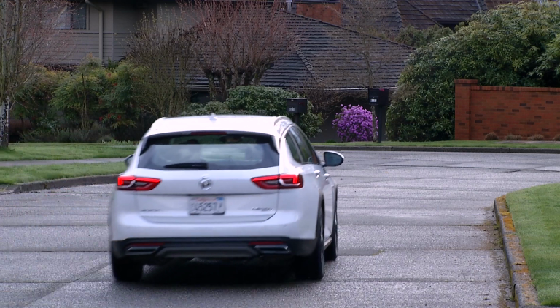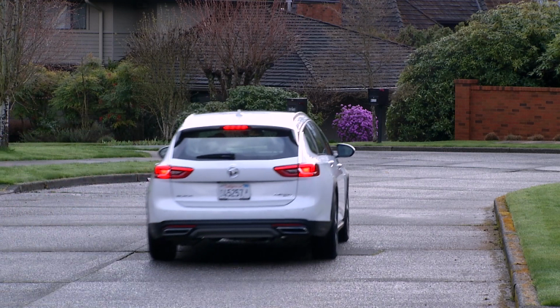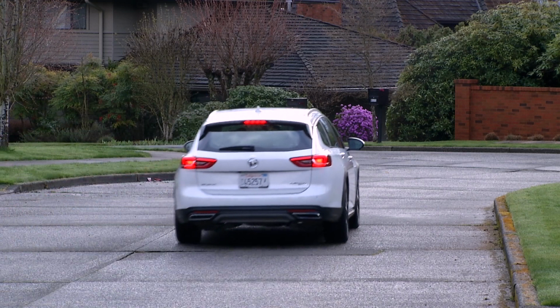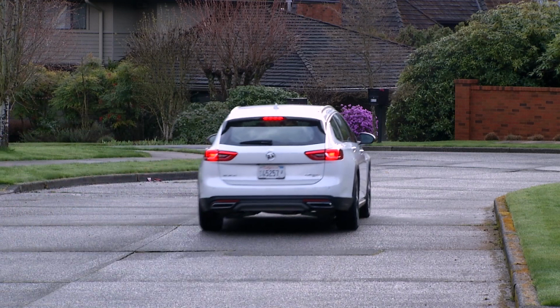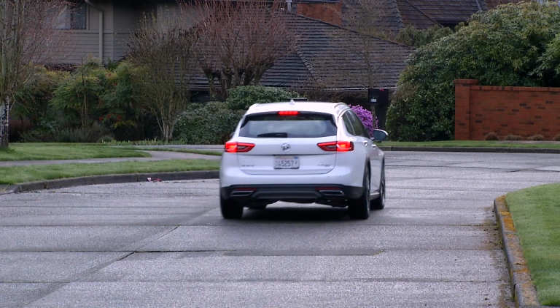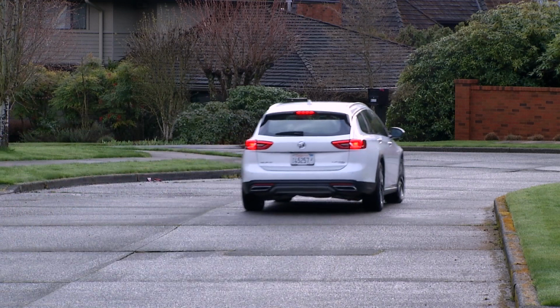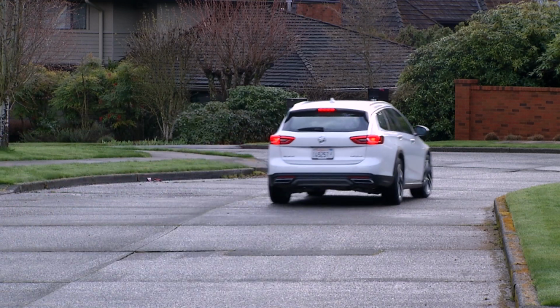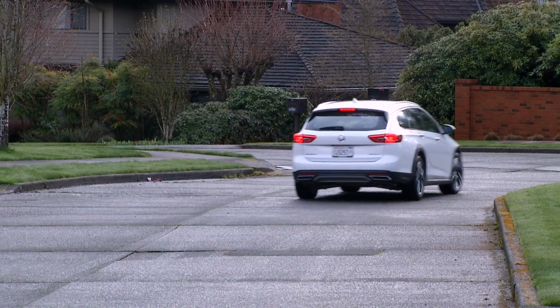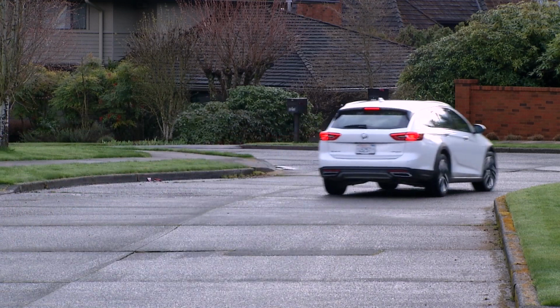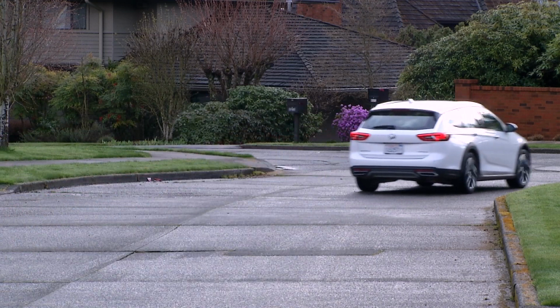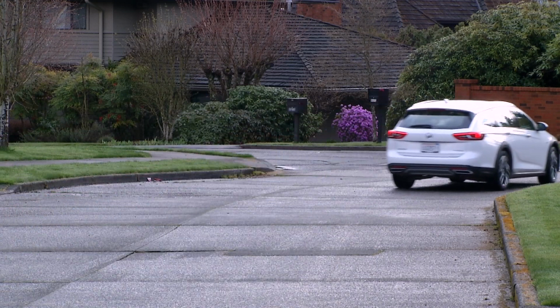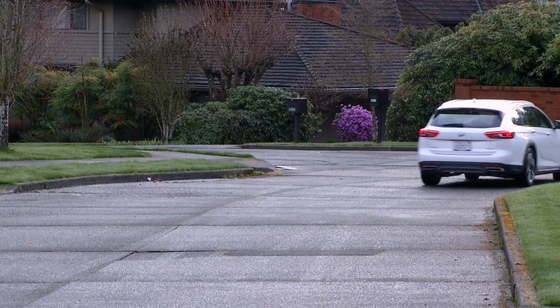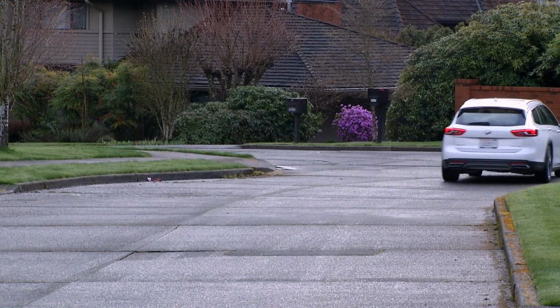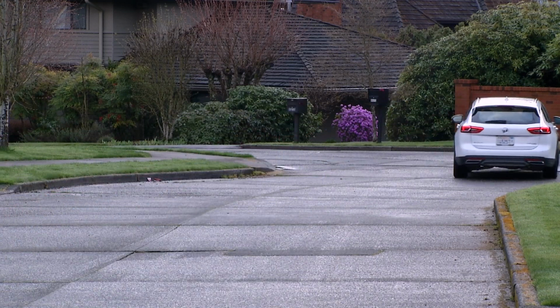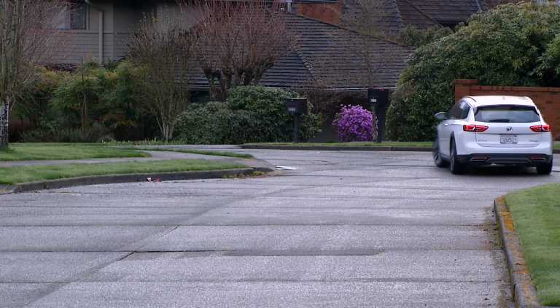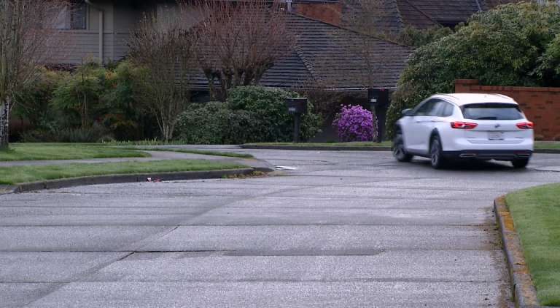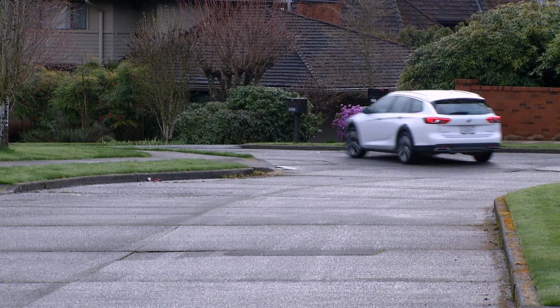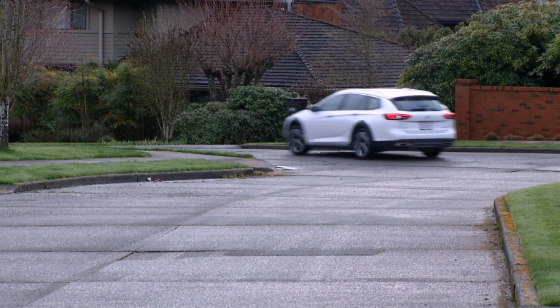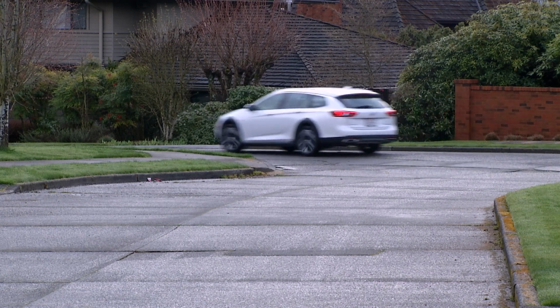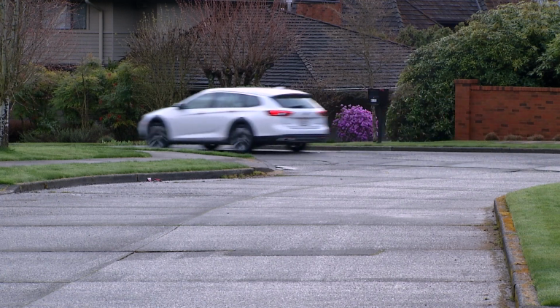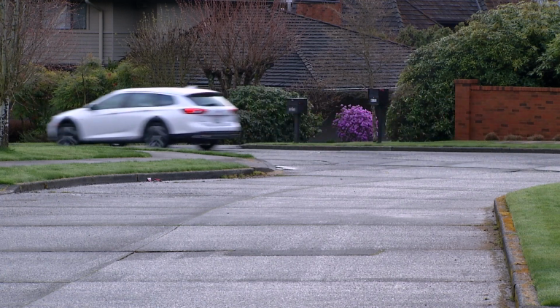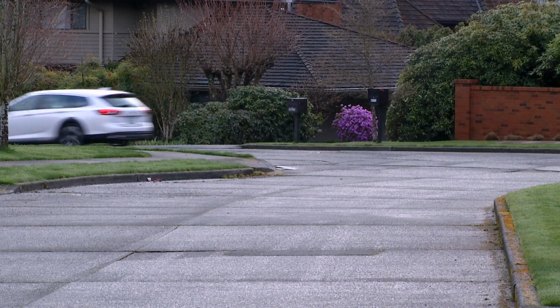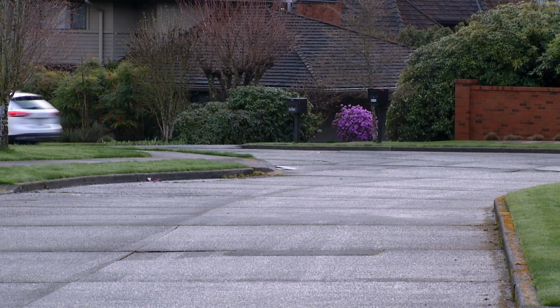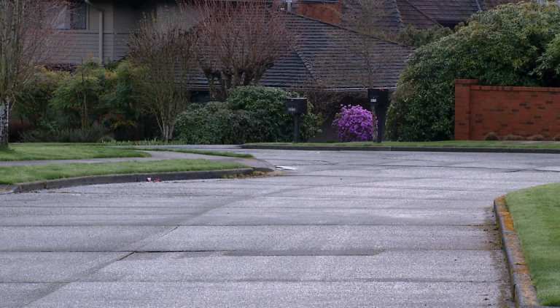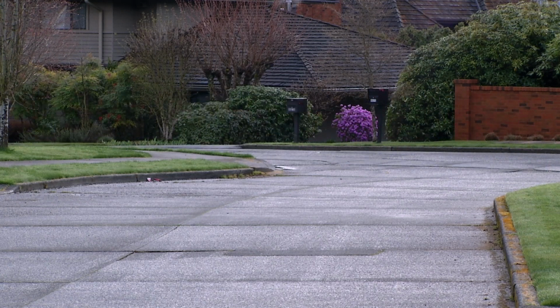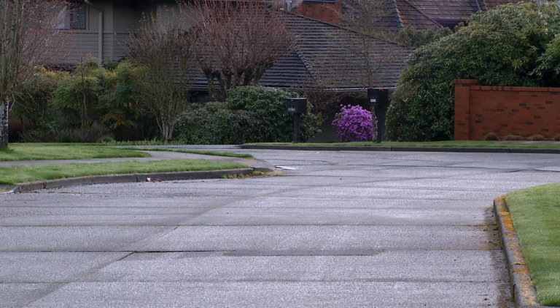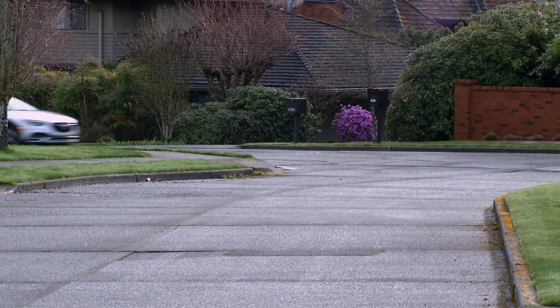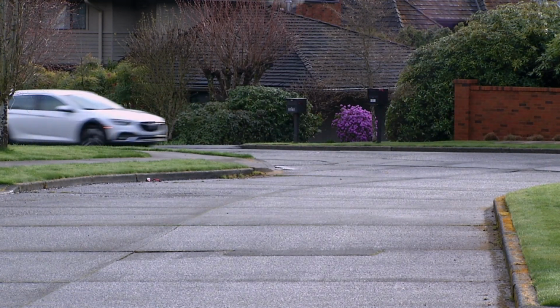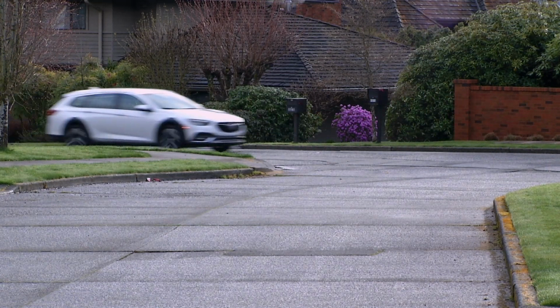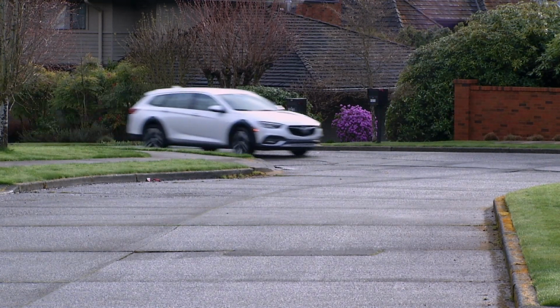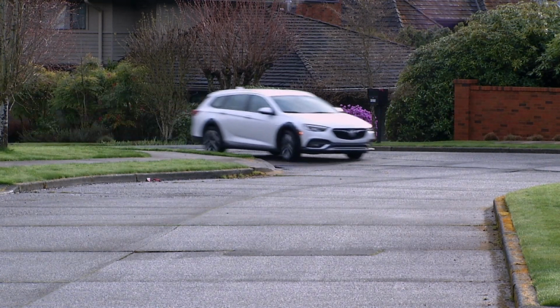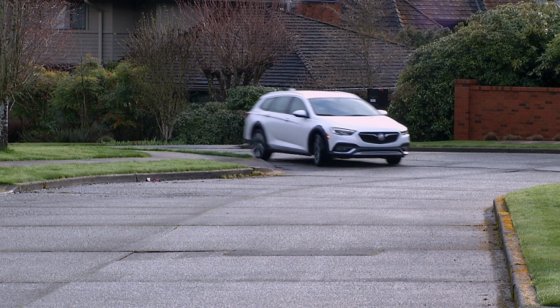The Subaru Outback has three additional inches of ground clearance. Find yourself in deep snow or very rugged forest service roads often? That's something to consider.